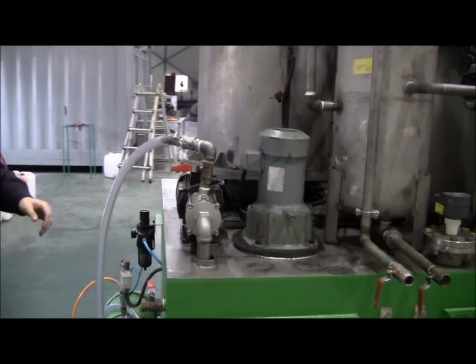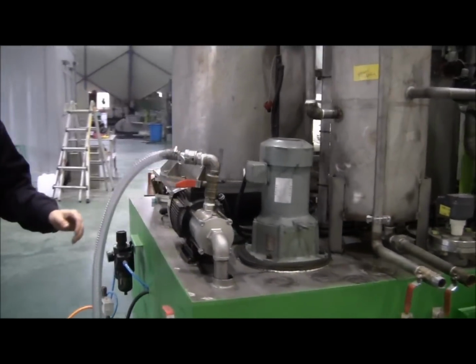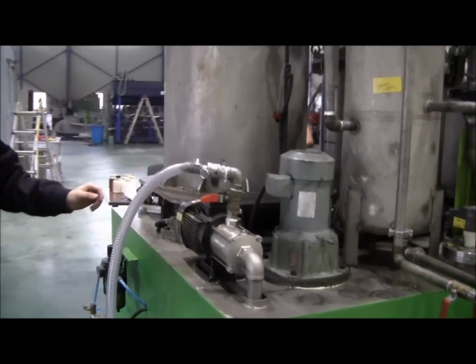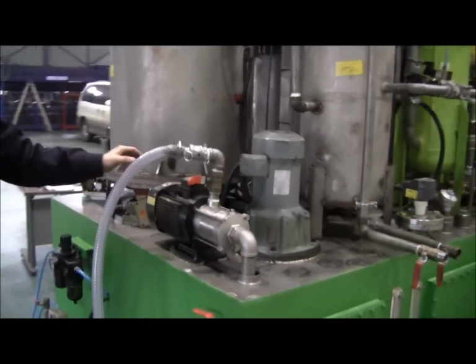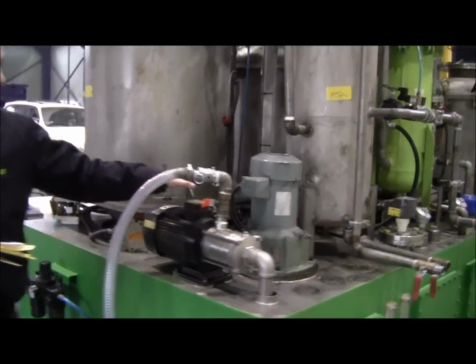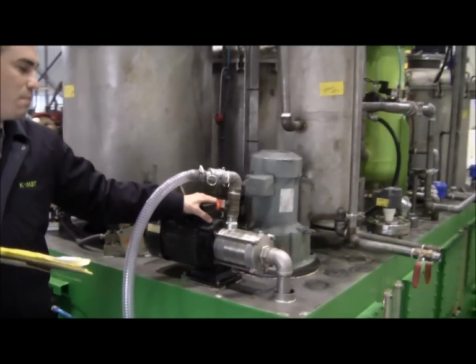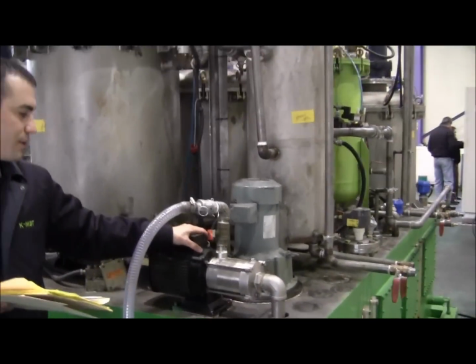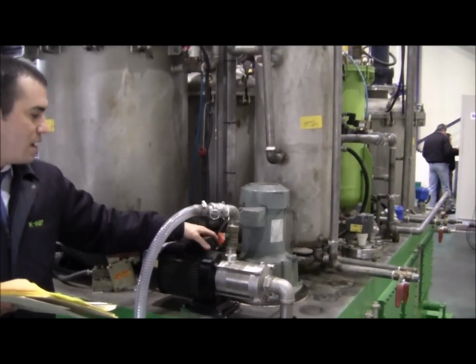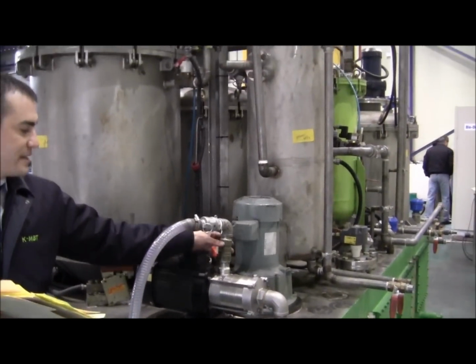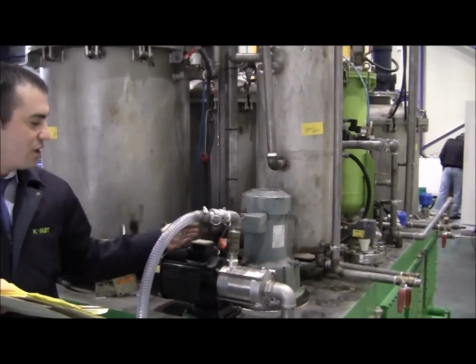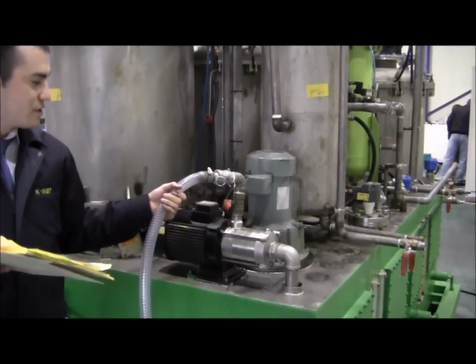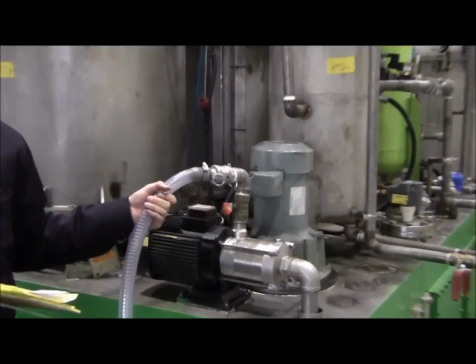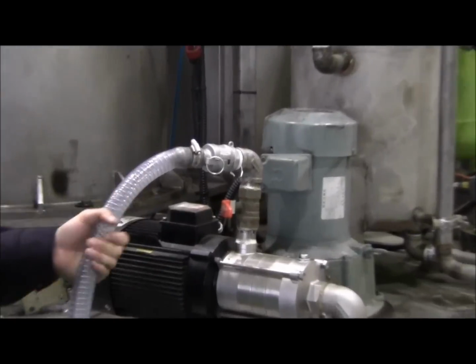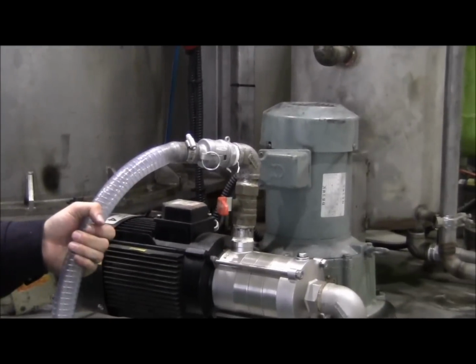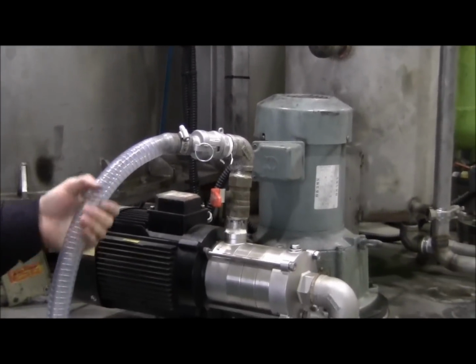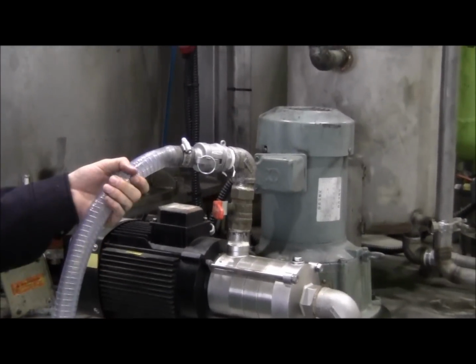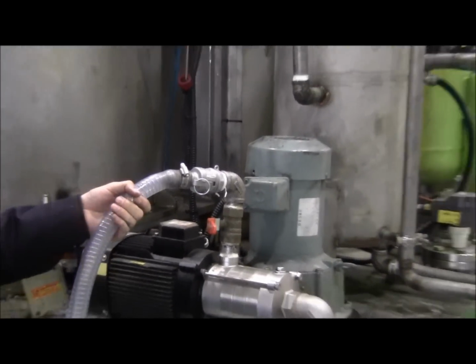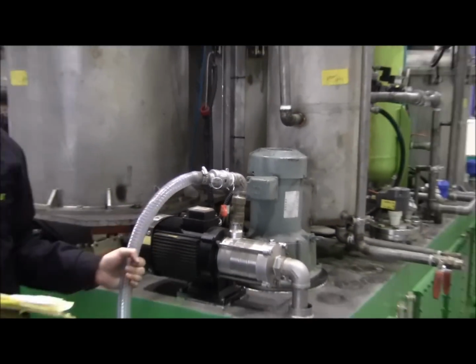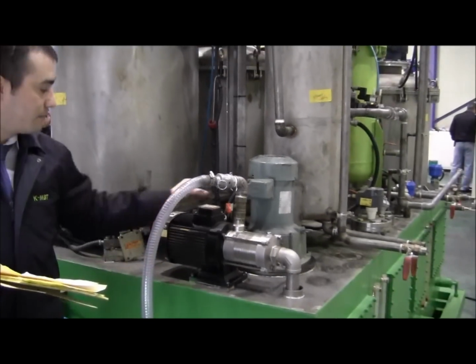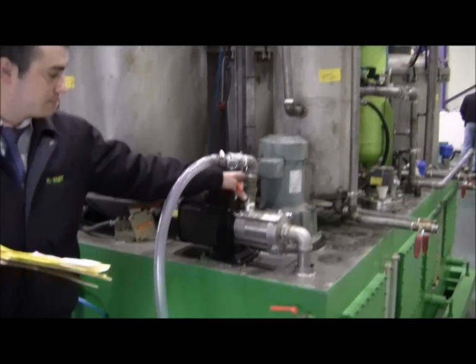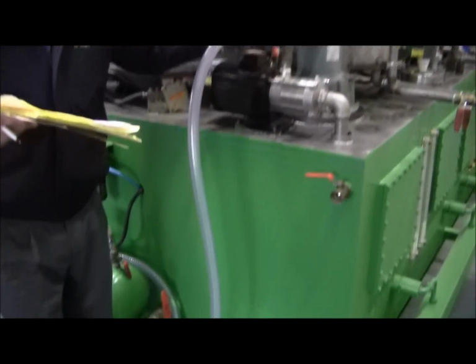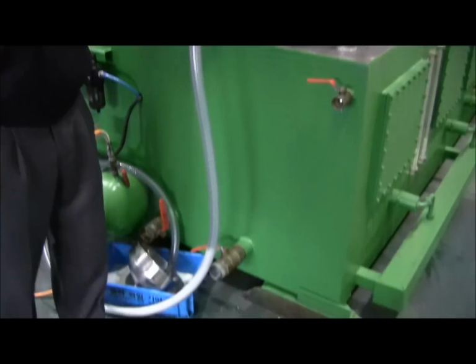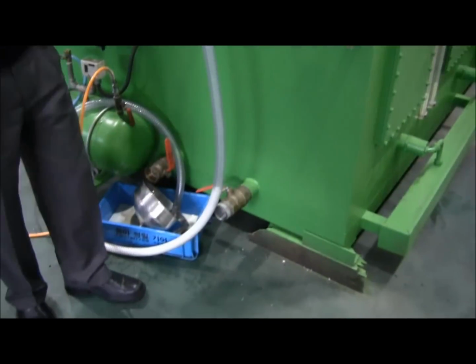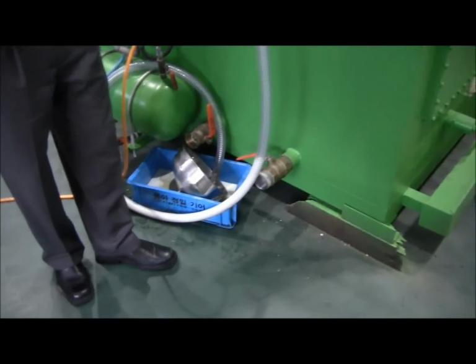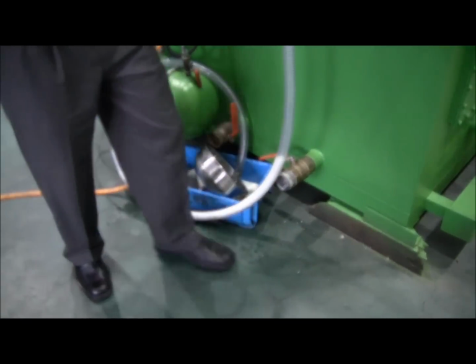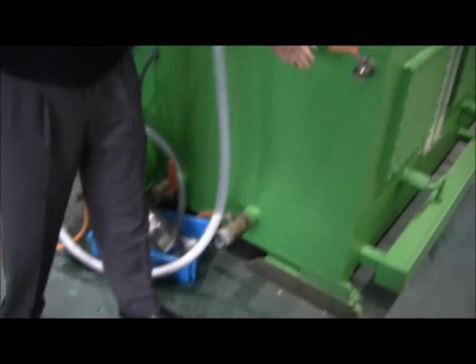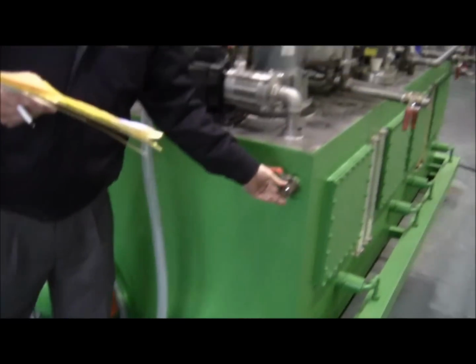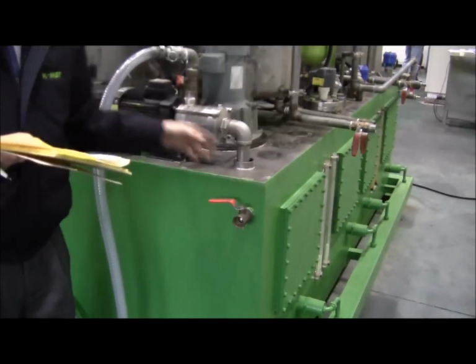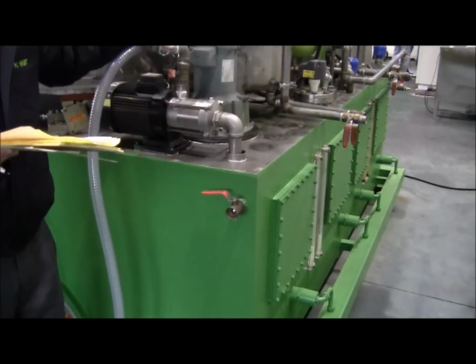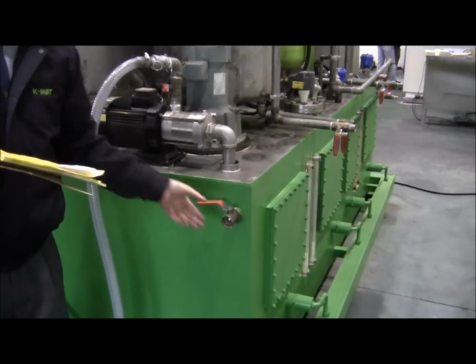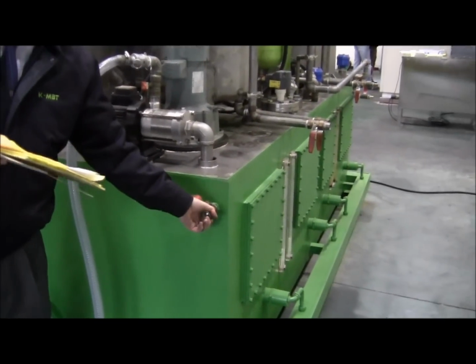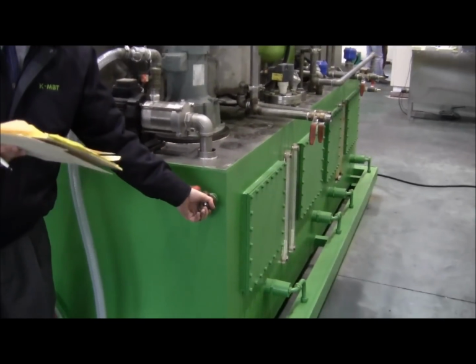Coming over right here — this is our motor. Basically, you hook a nozzle up to this. This is the end result — this is where the end fuel comes out. This is a backup; just in case this fails, we have a backup right here.